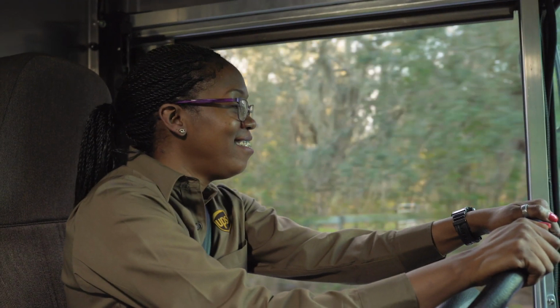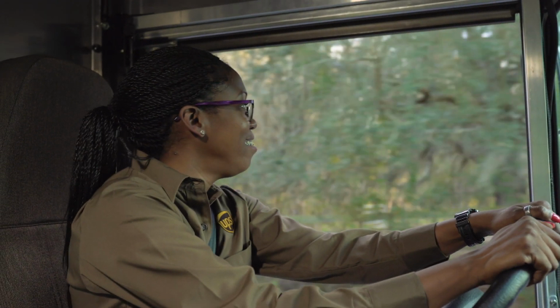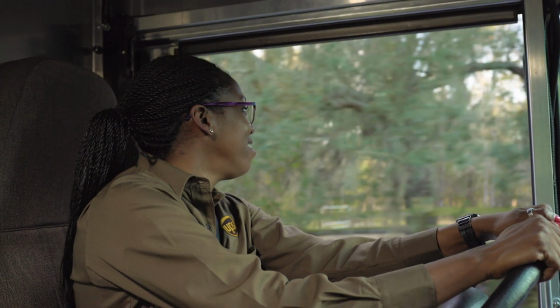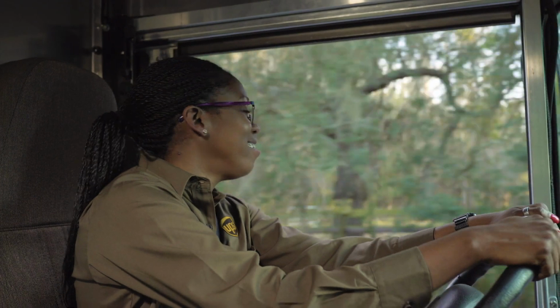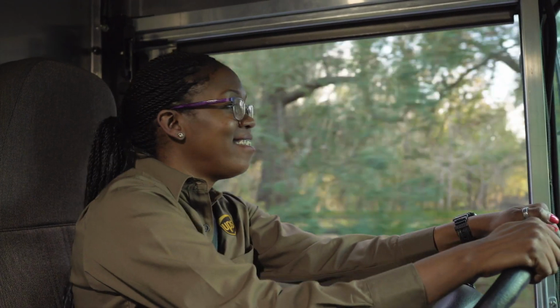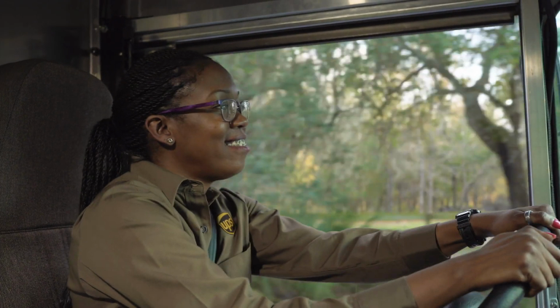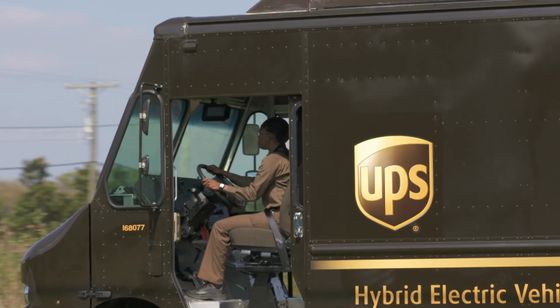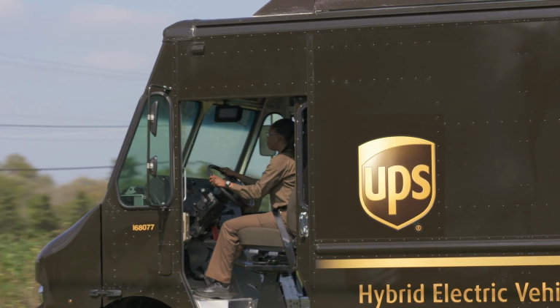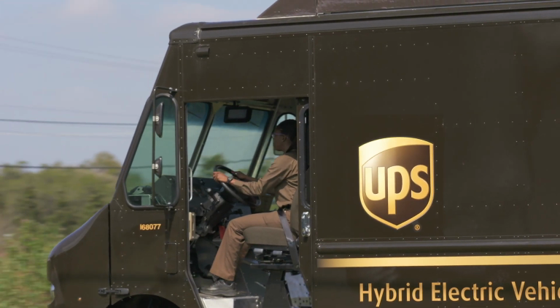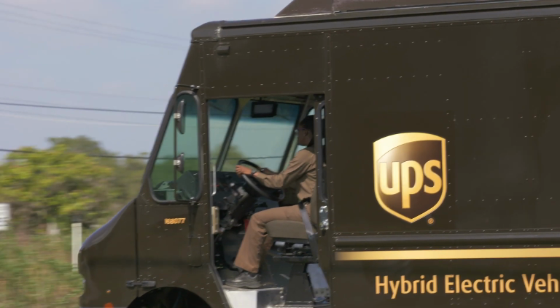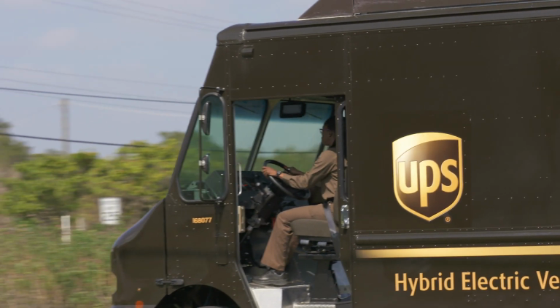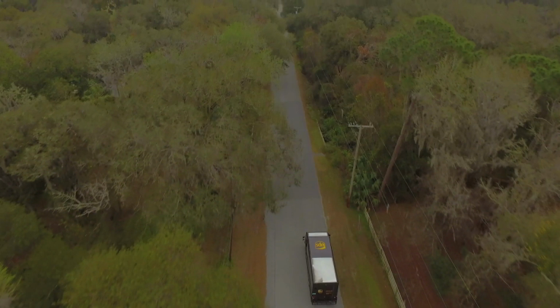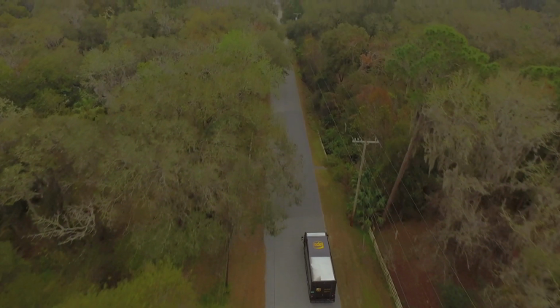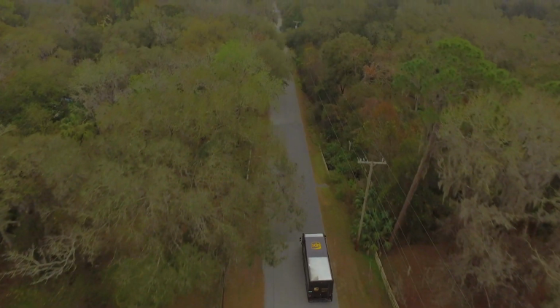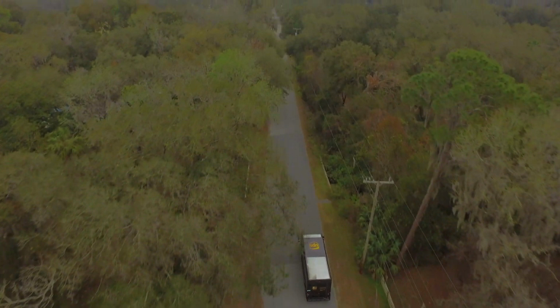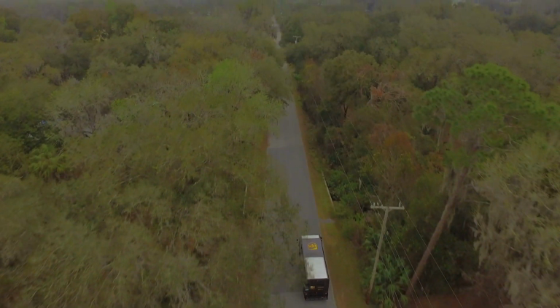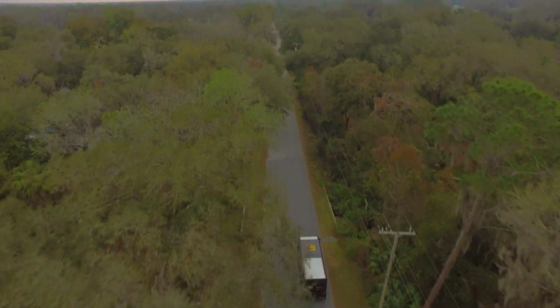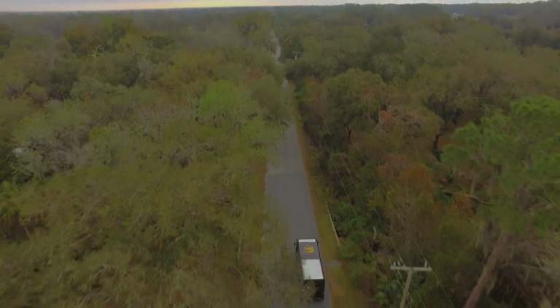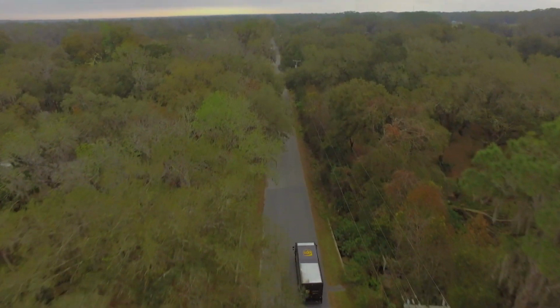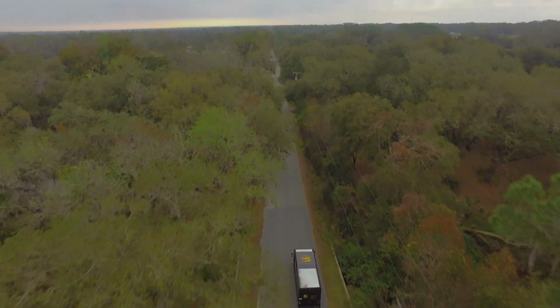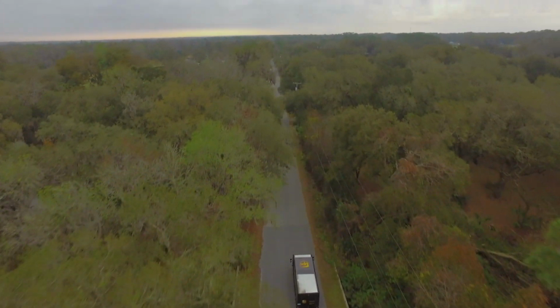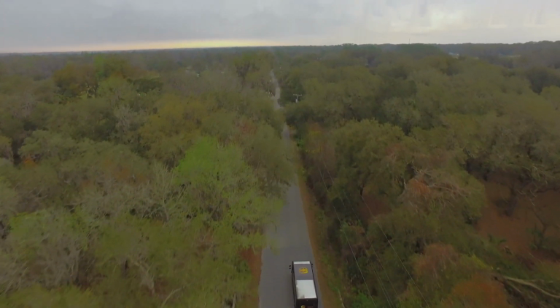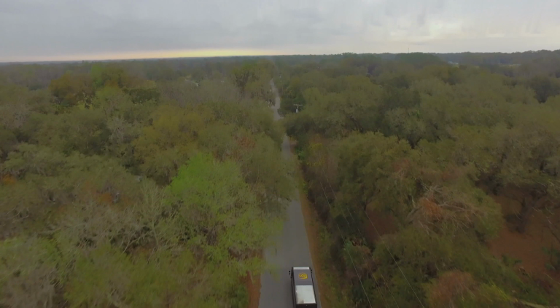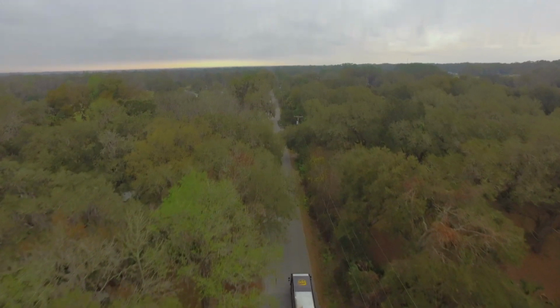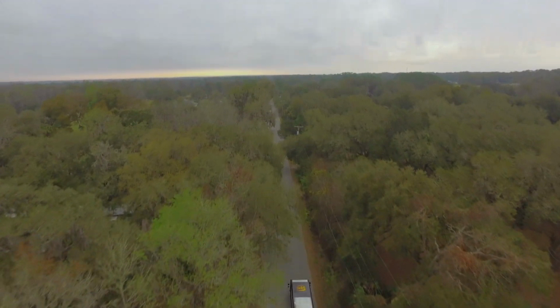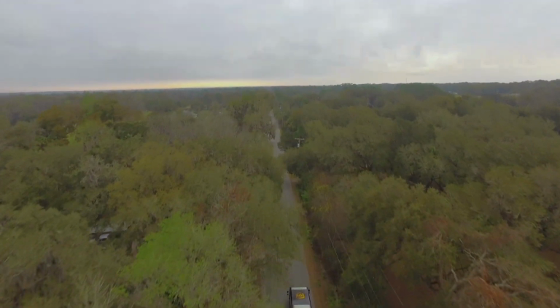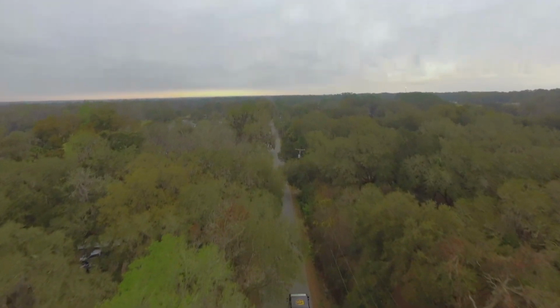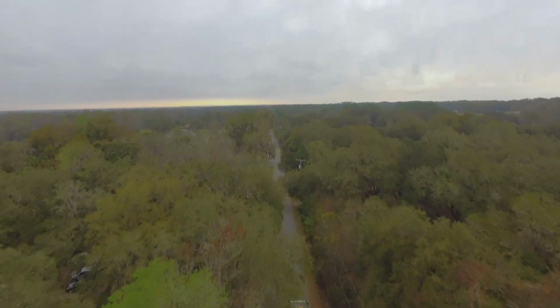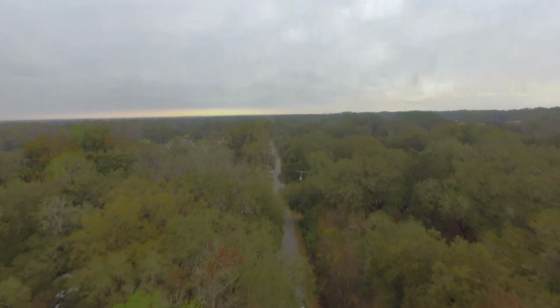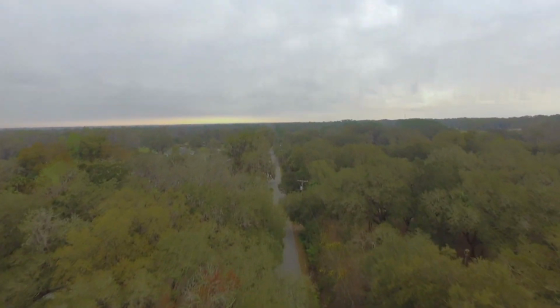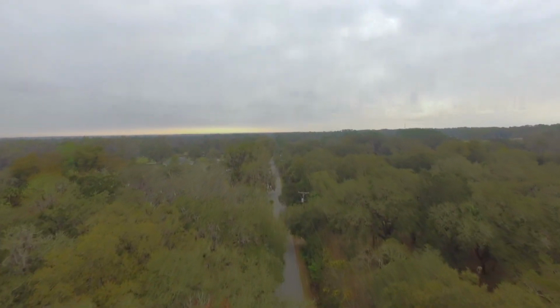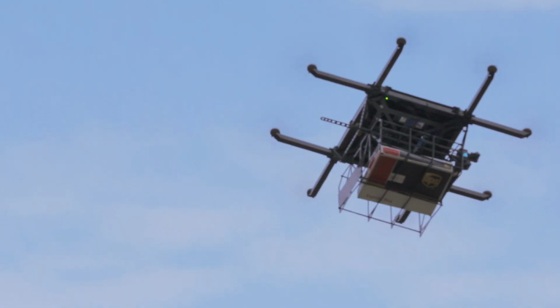So for now, it will be smiling drivers like Sid ringing your doorbell to let you know you have a package. But one day, you could be listening out for that buzz of a drone.